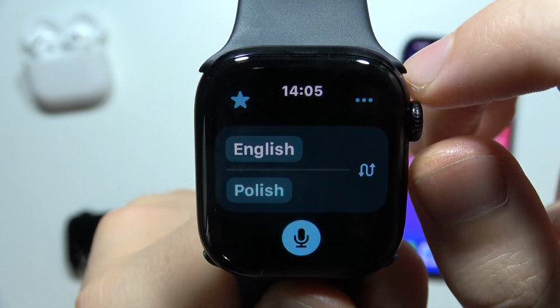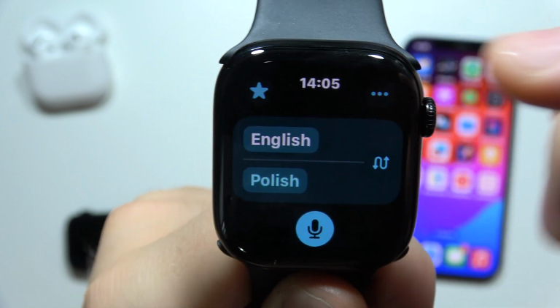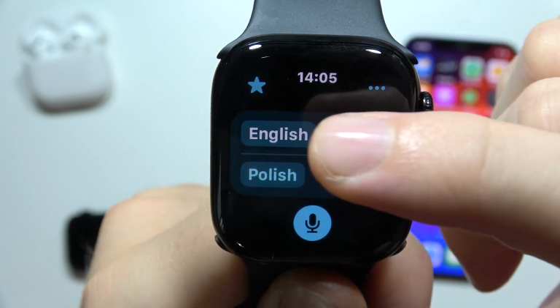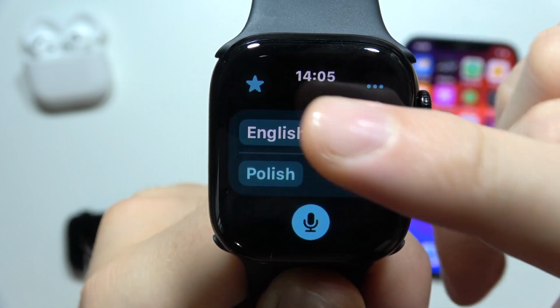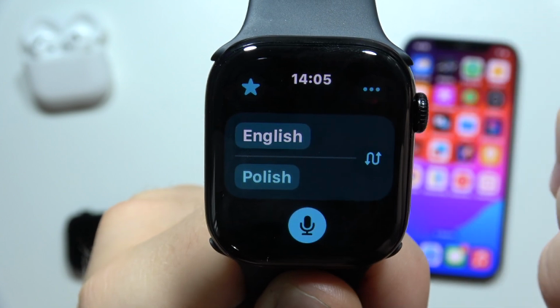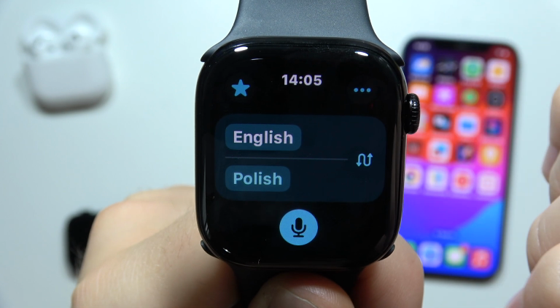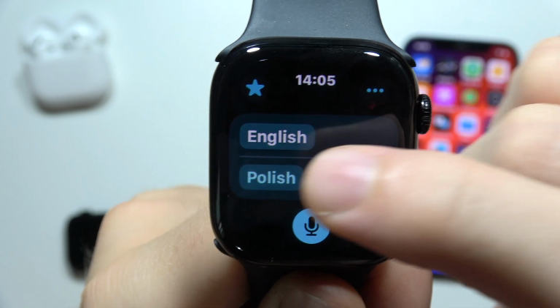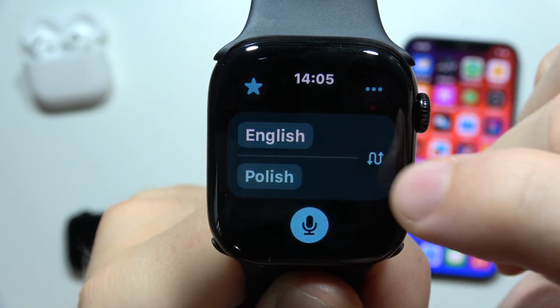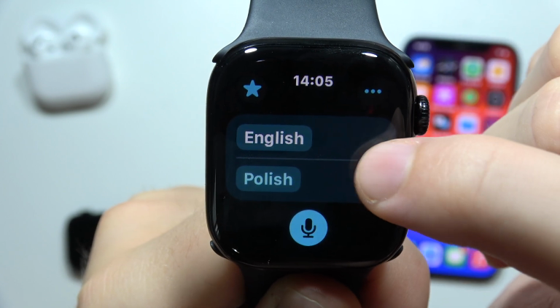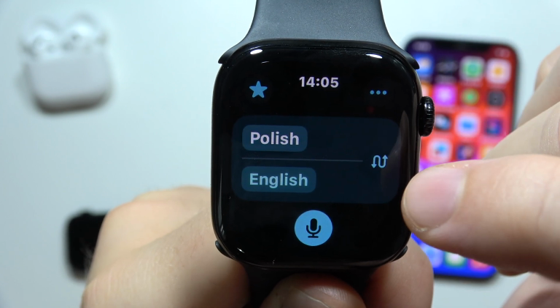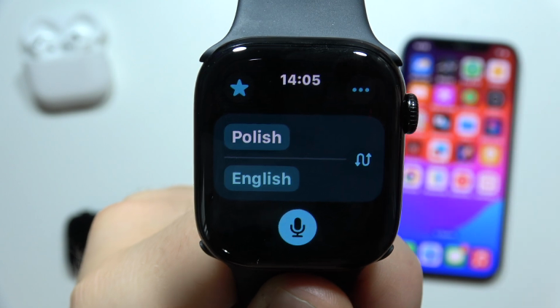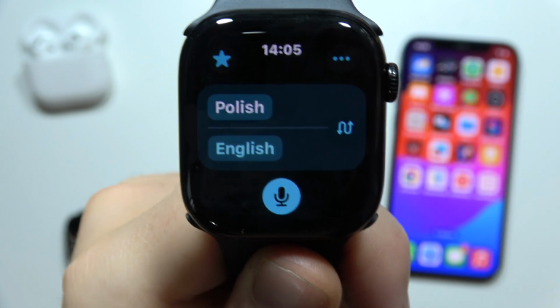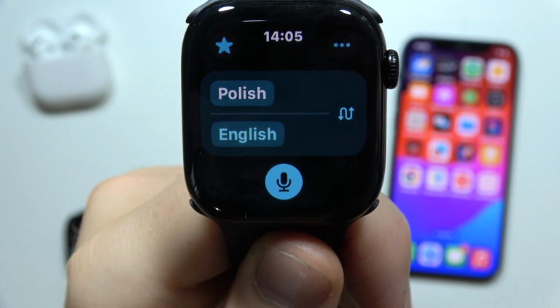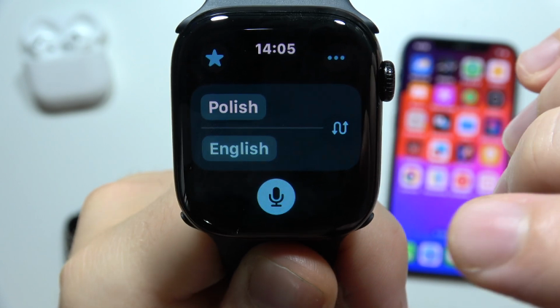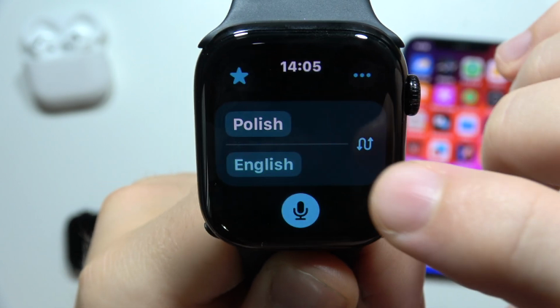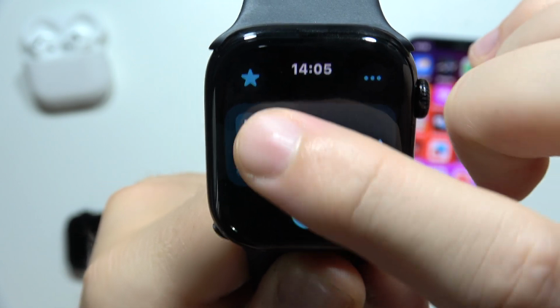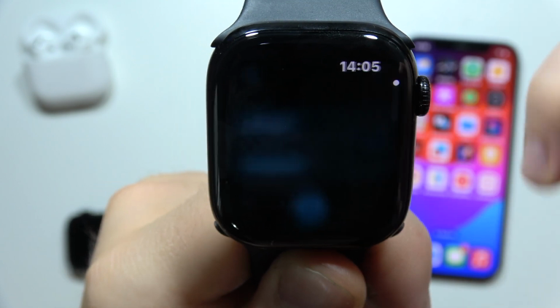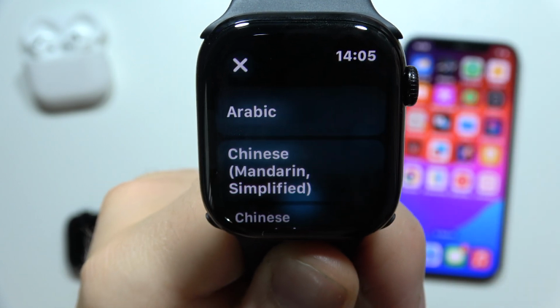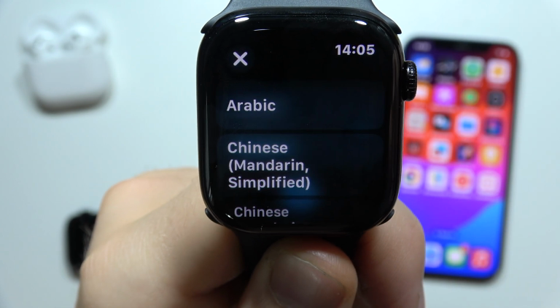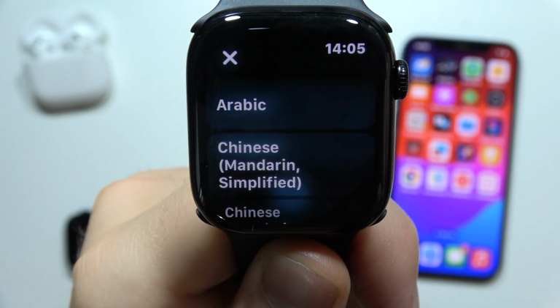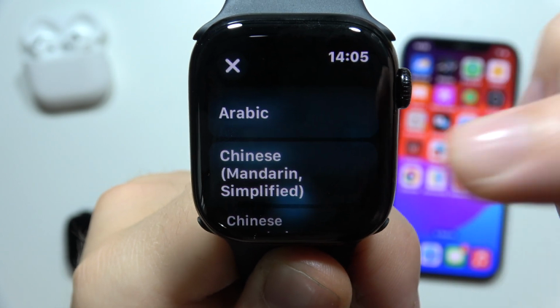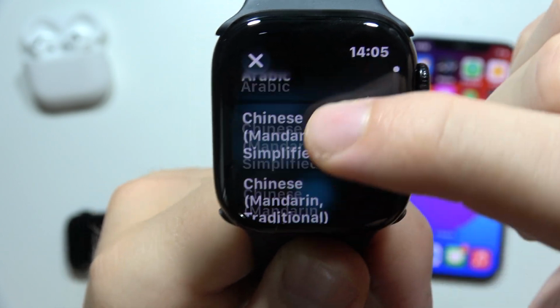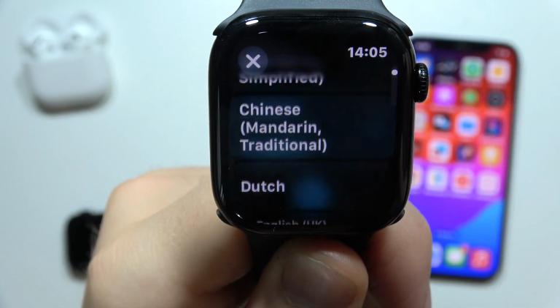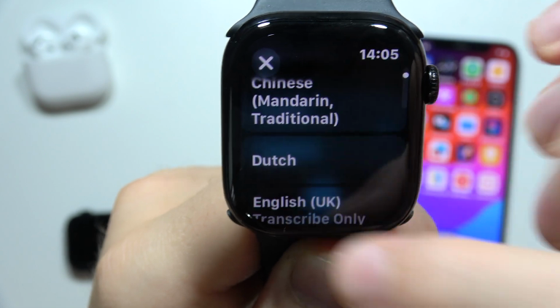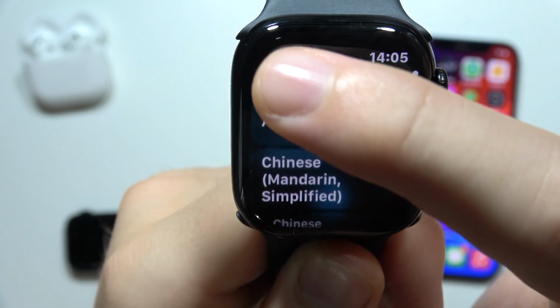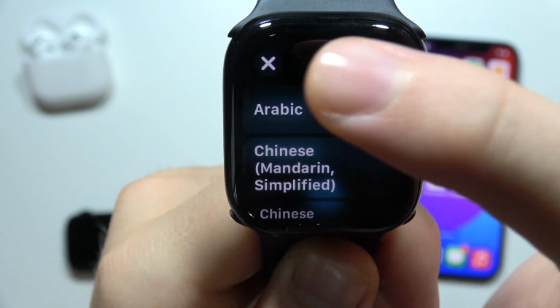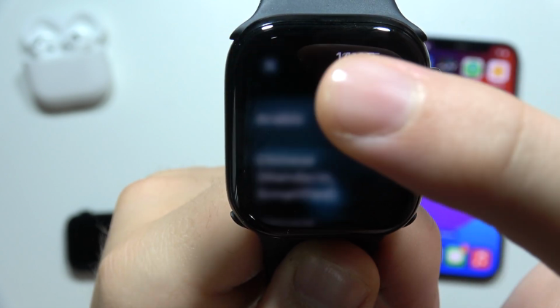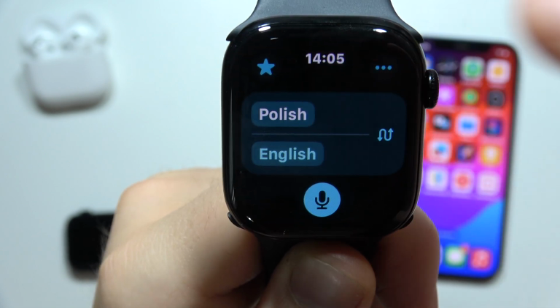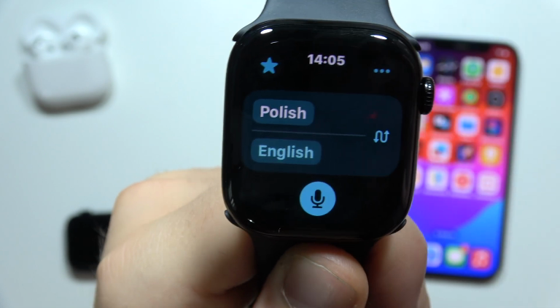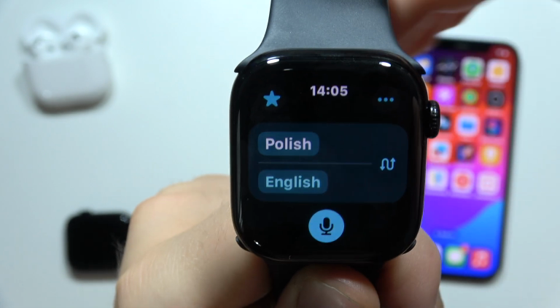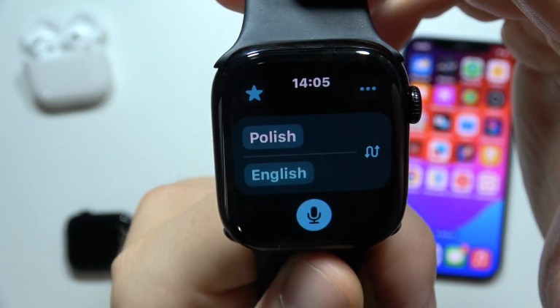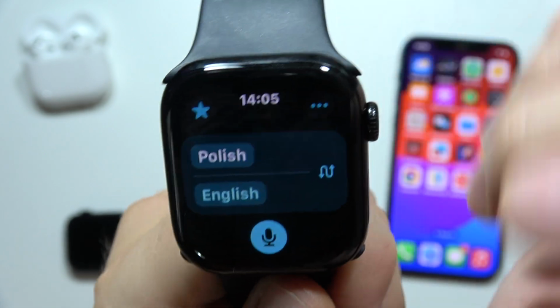Once you tap it, you can see we can pick the languages. We can start translating from Polish to English, or from English to Polish. By clicking here you can pick any other language from the list. Now I will try to translate something from Polish to English.